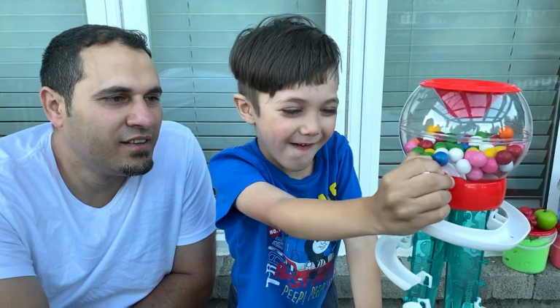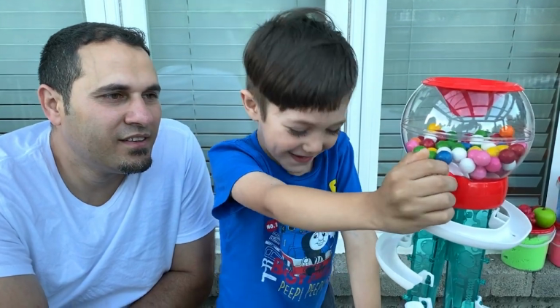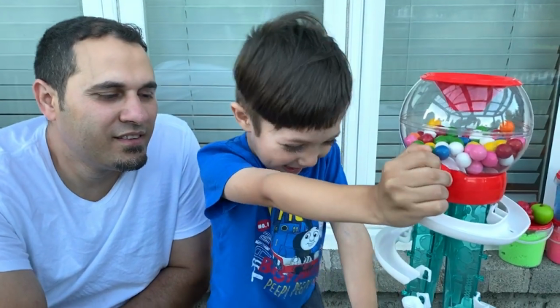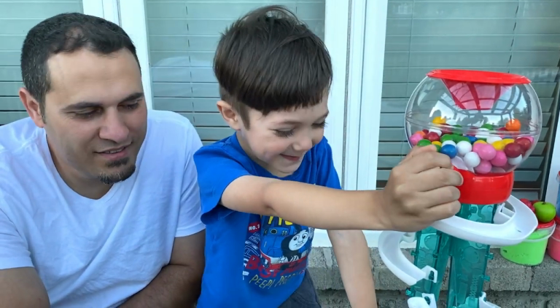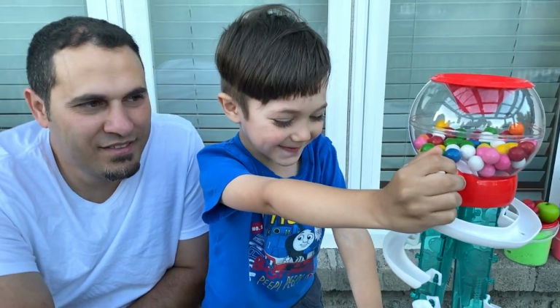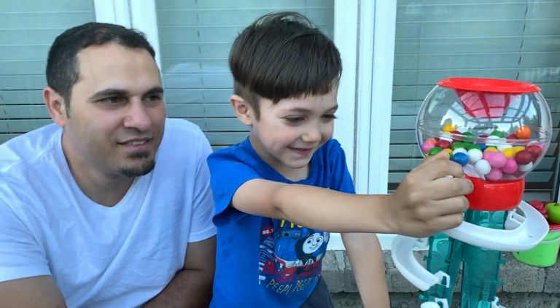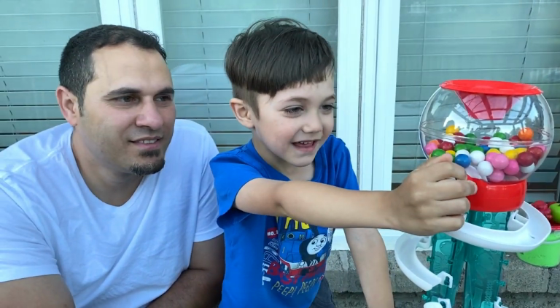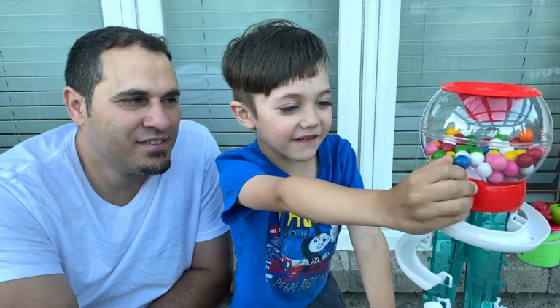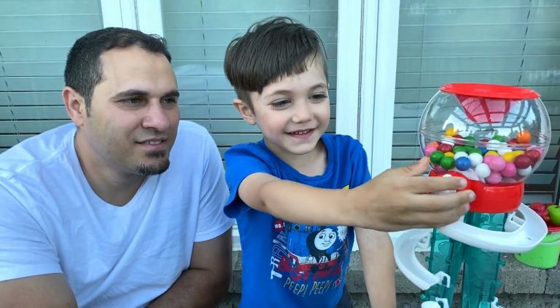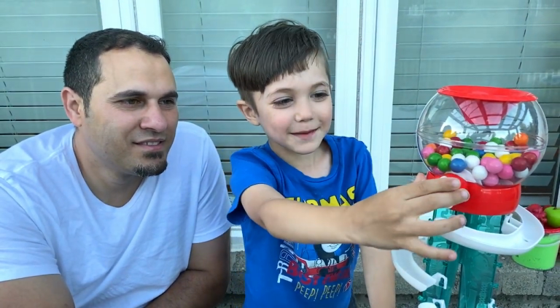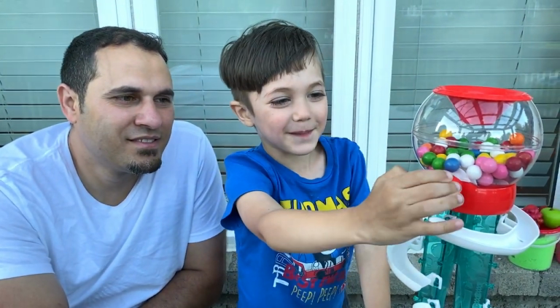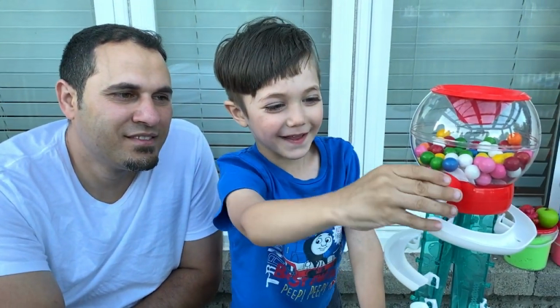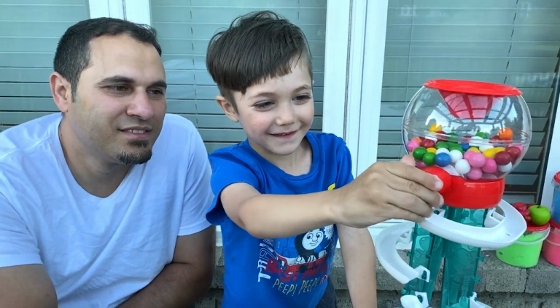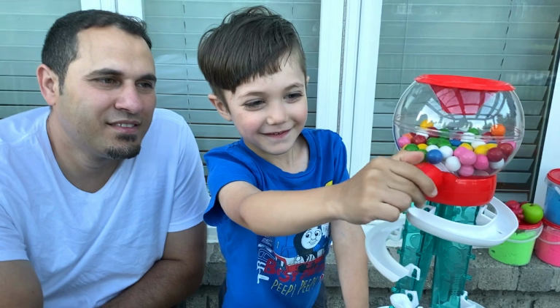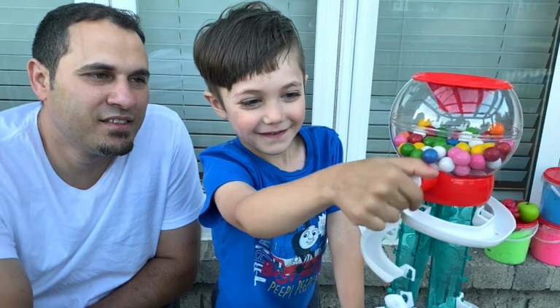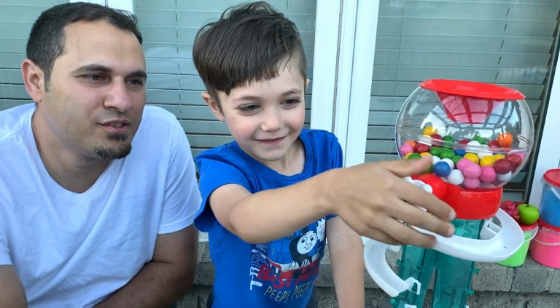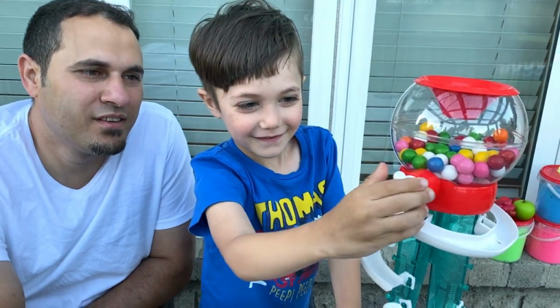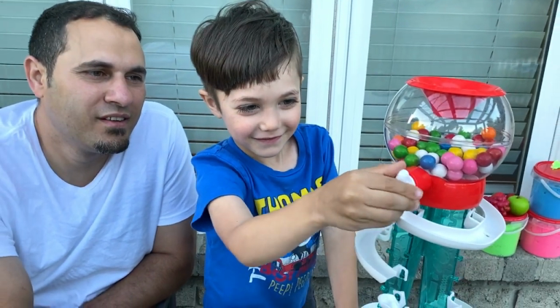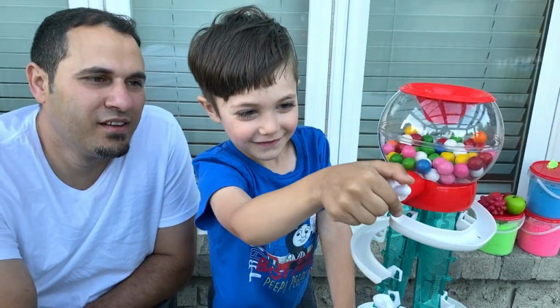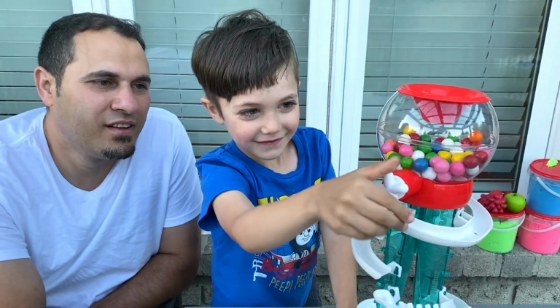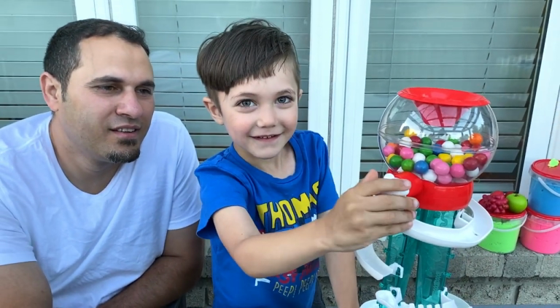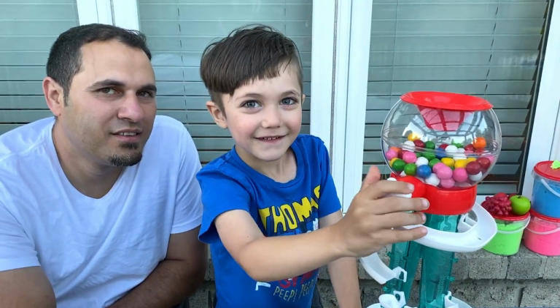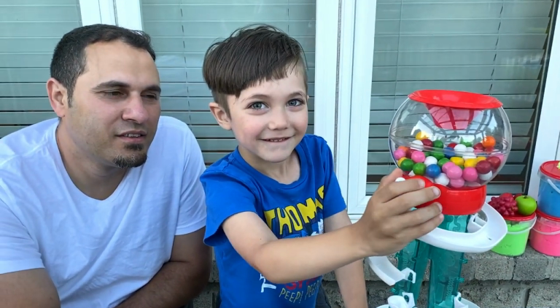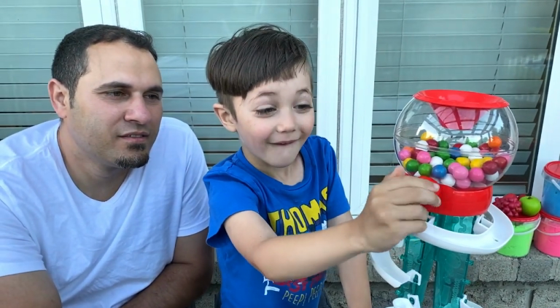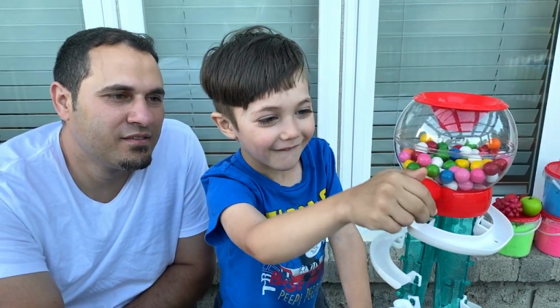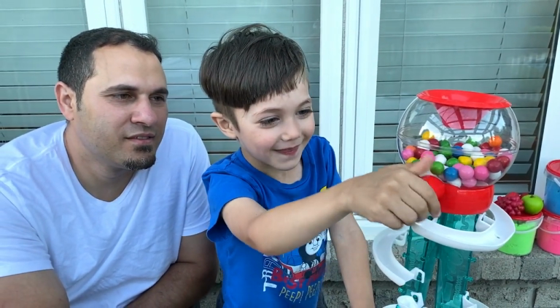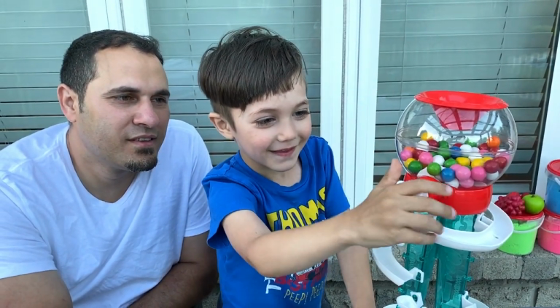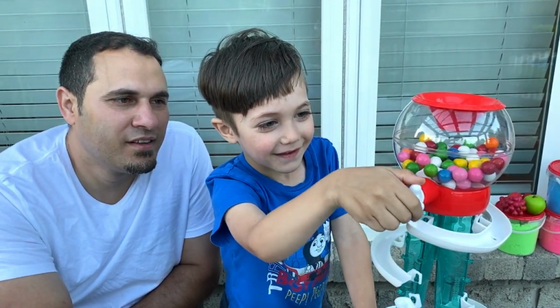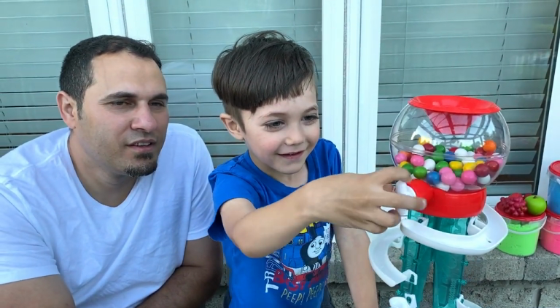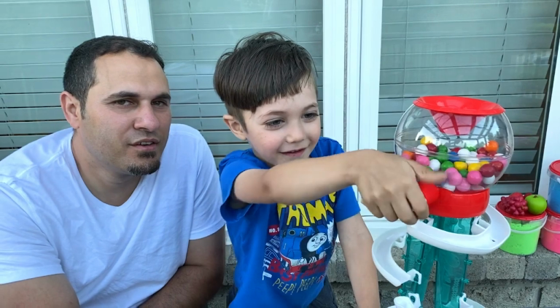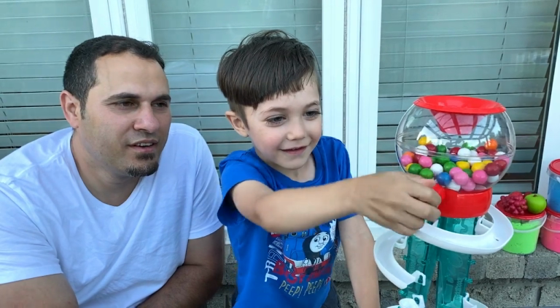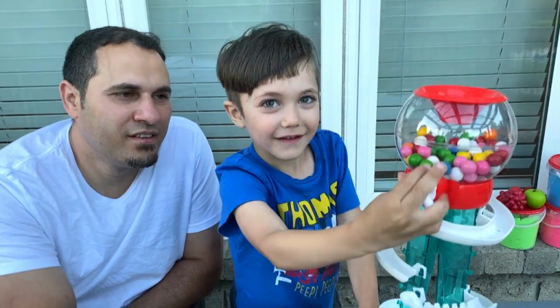Are you ready? Yes. What color do you think it's going to come out Zach? I think it's going to be pink. Okay, let's see. I think it's going to be white. Daddy, what do you think it's going to be? Green. Green. Okay.